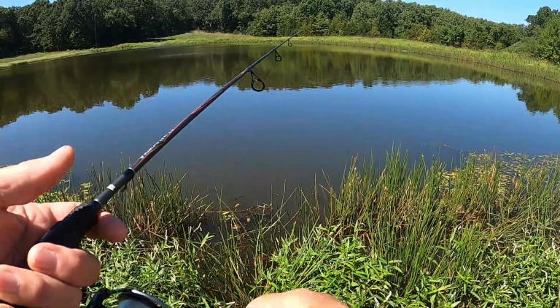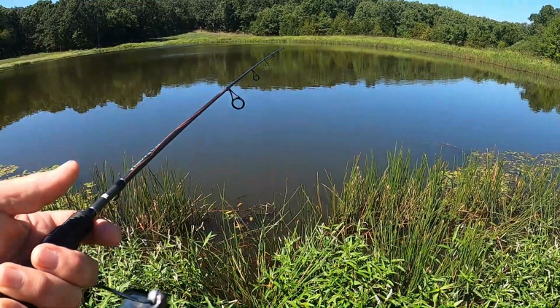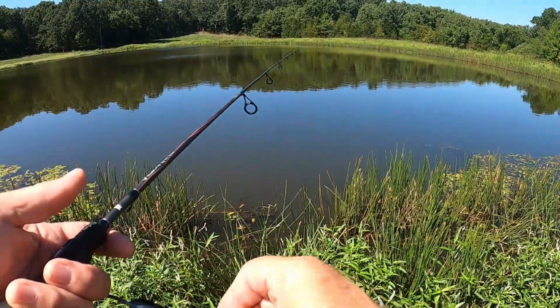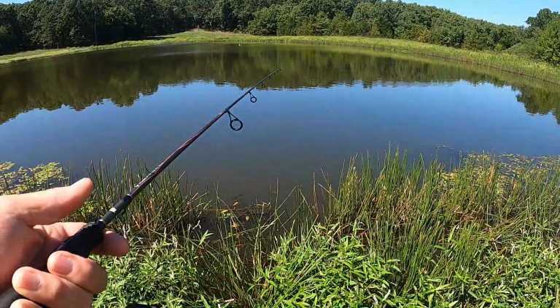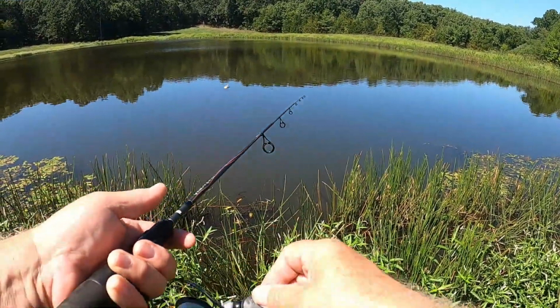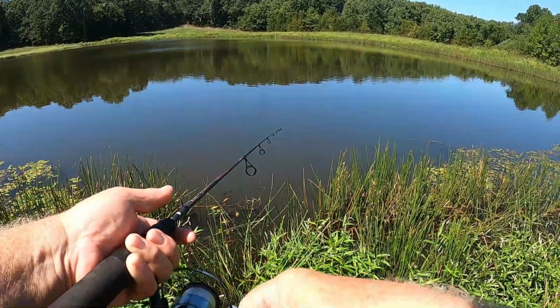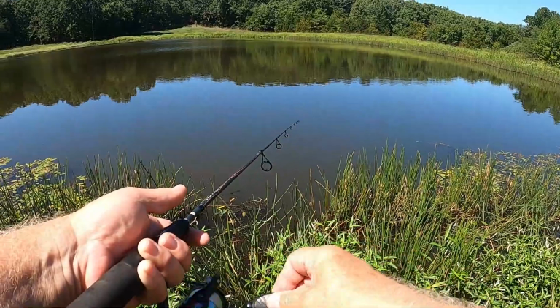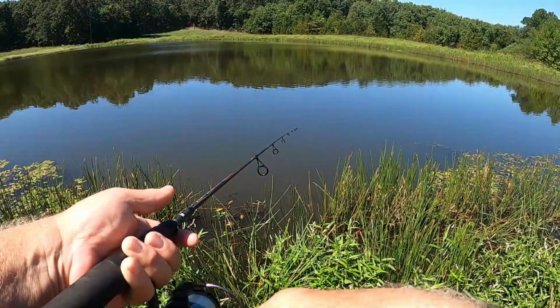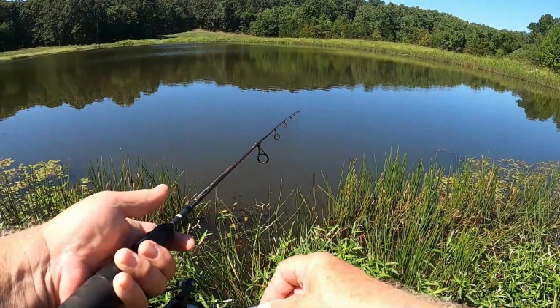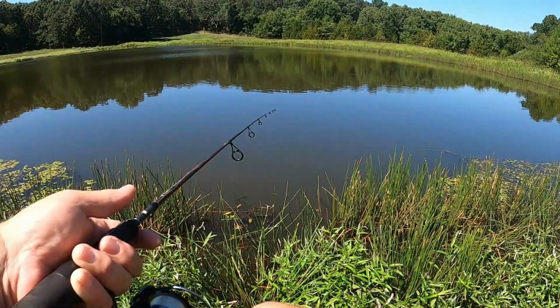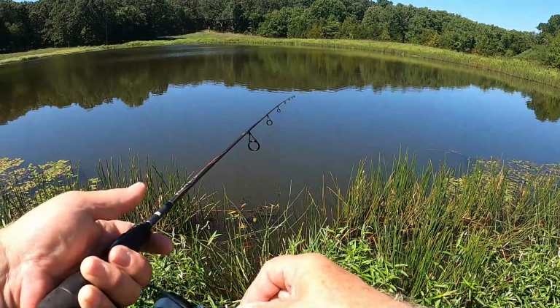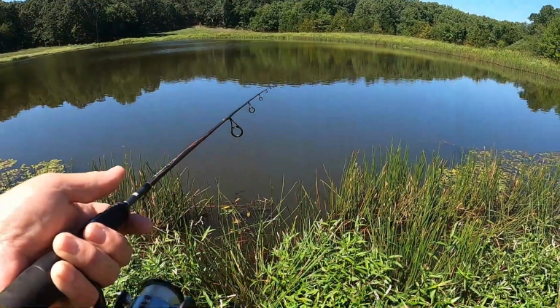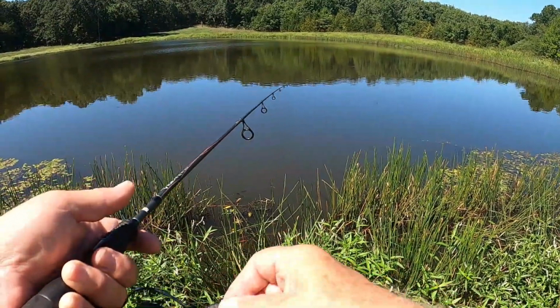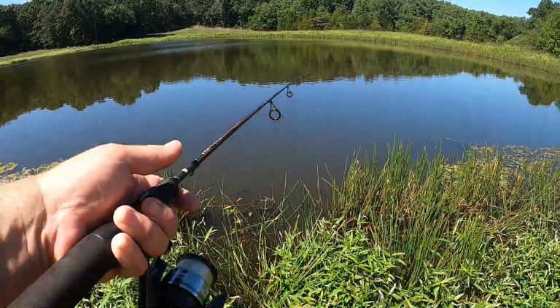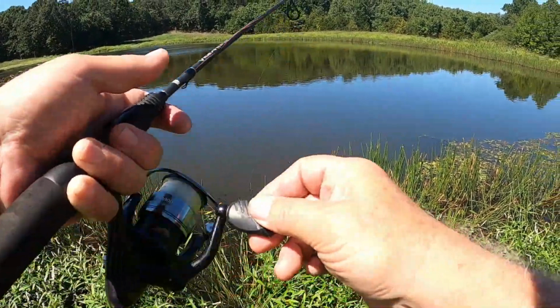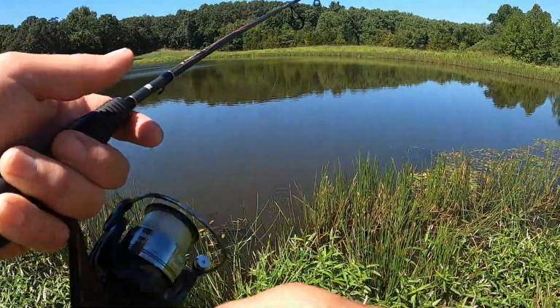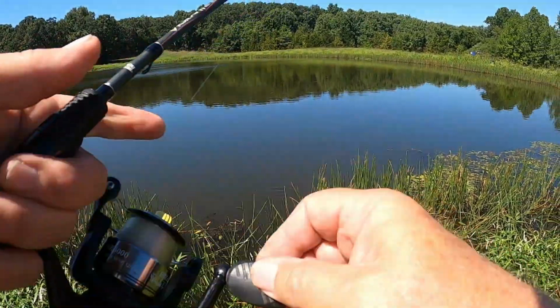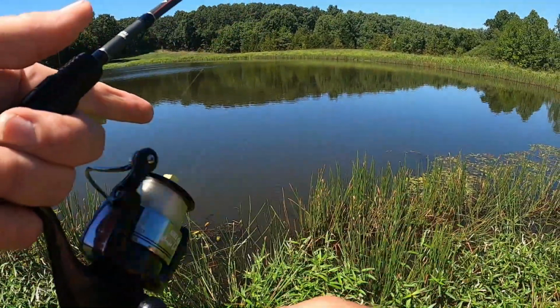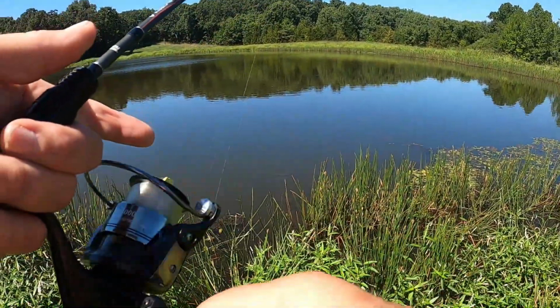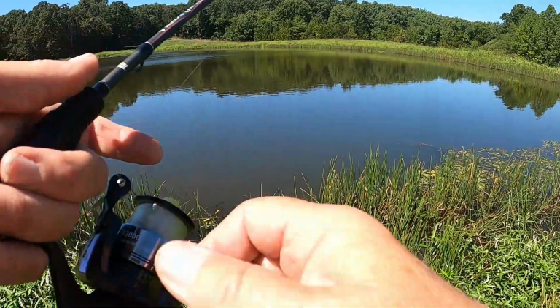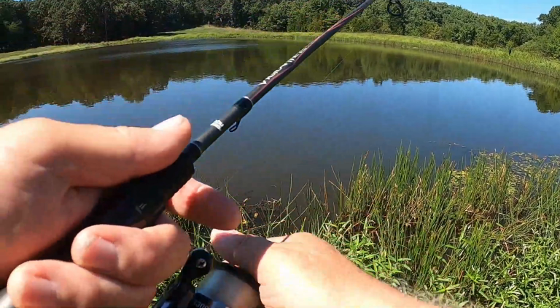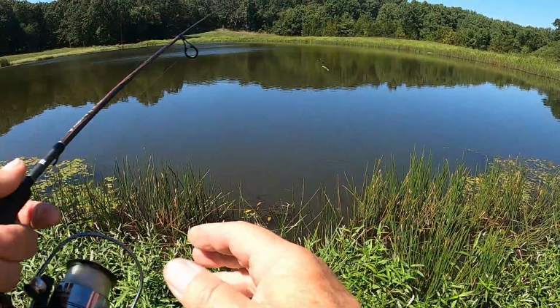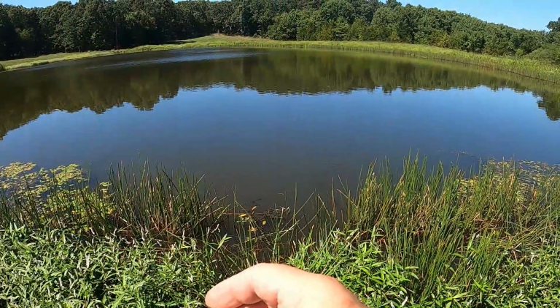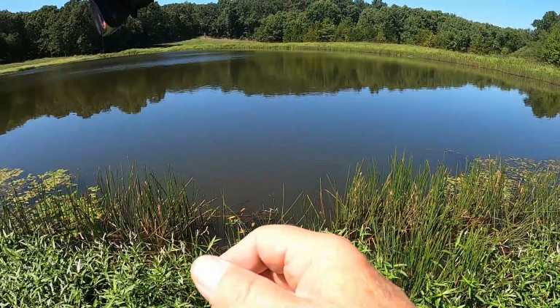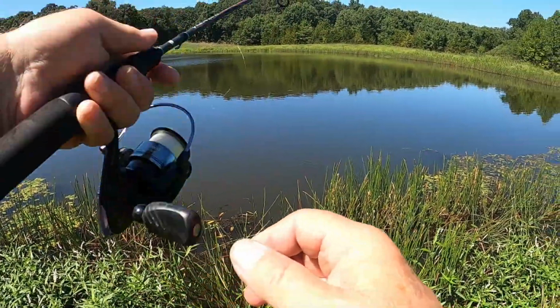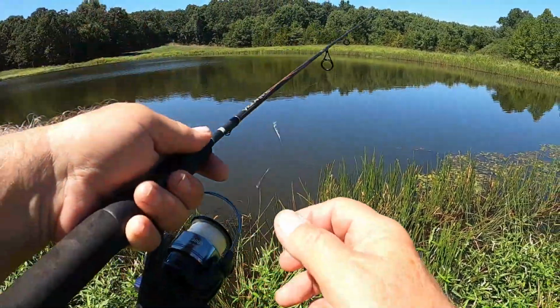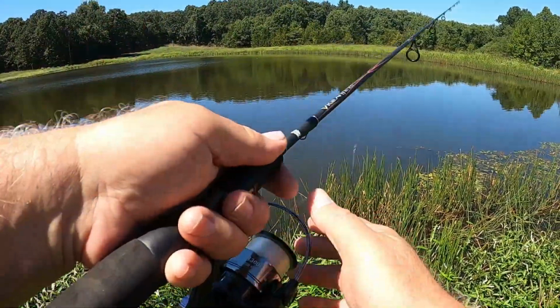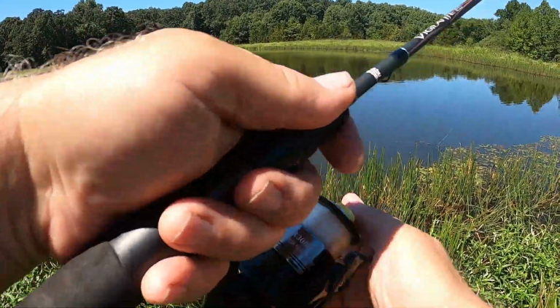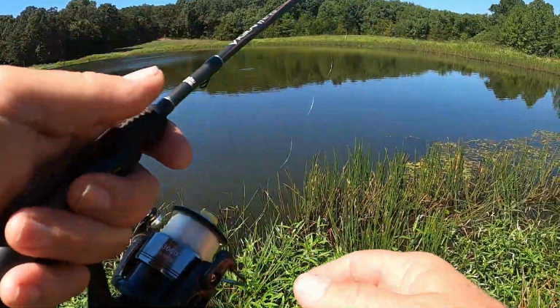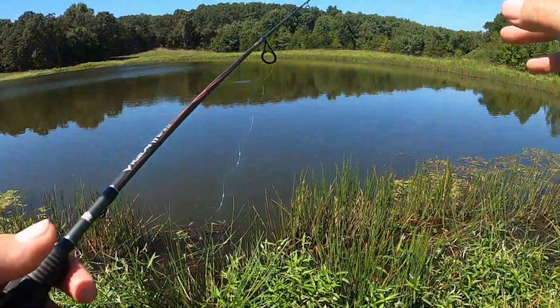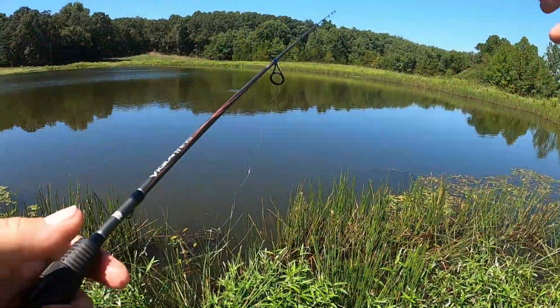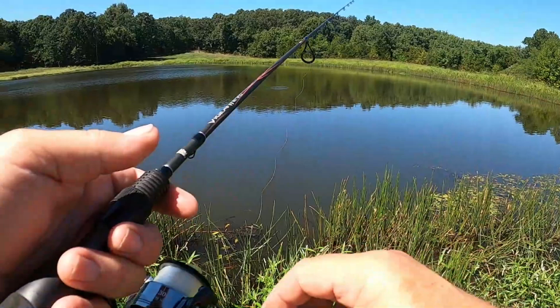Unless the fish show me different - if I start getting bit right up here close to the bank, I'll change. If it was a month from now, or march or April, I would probably be throwing closer to the bank and starting my retrieve as soon as the lure hits the water - get up where I want the fish to be.